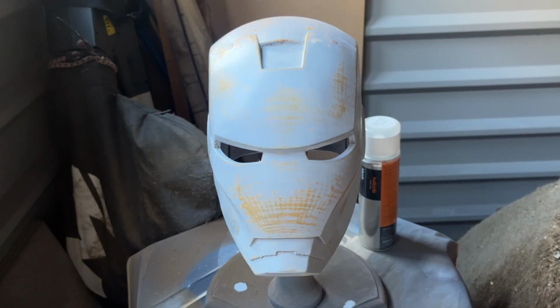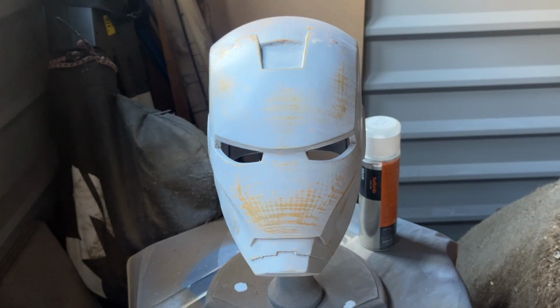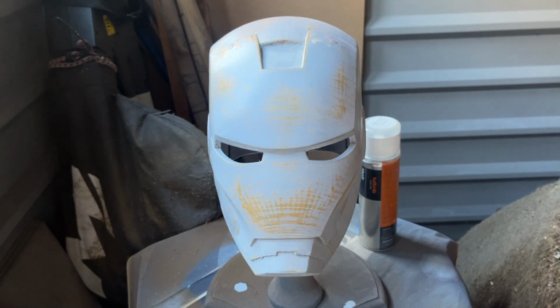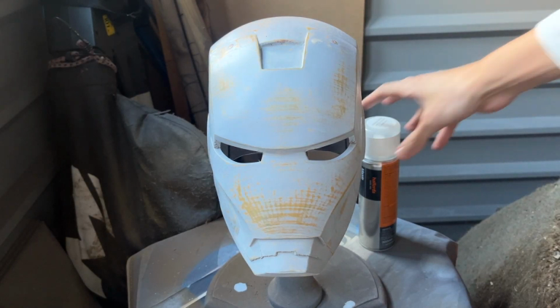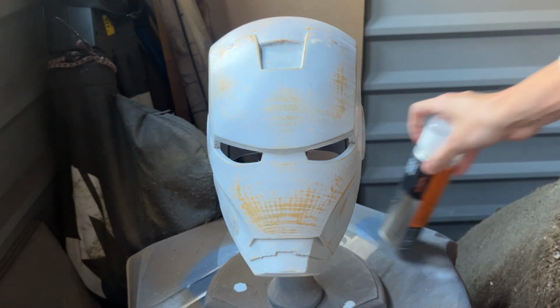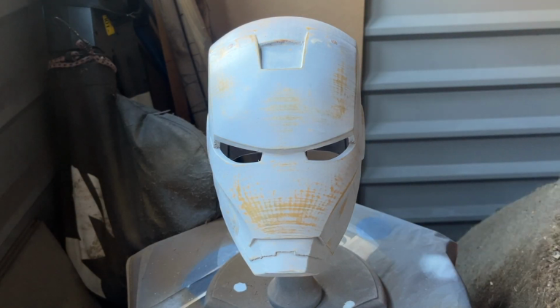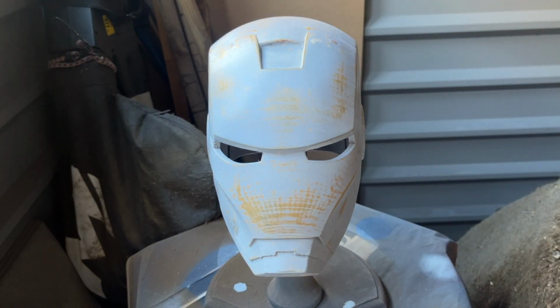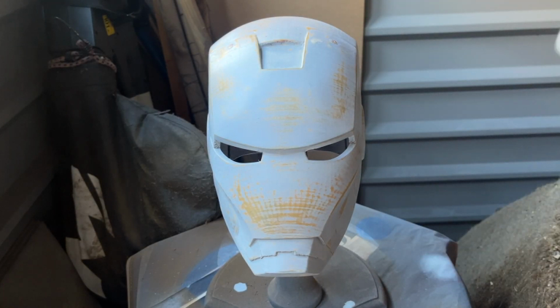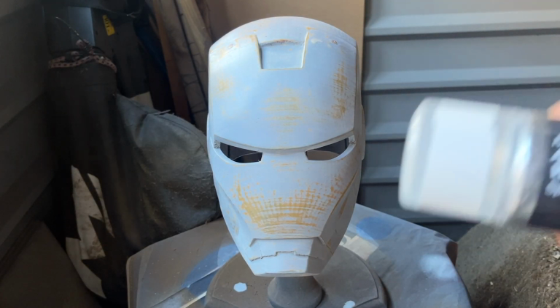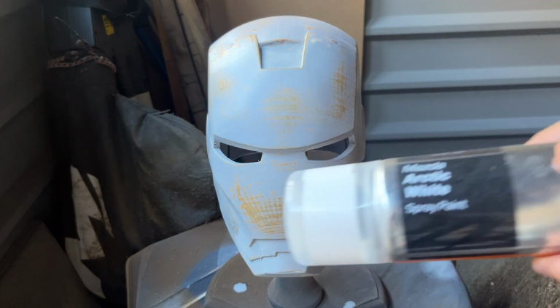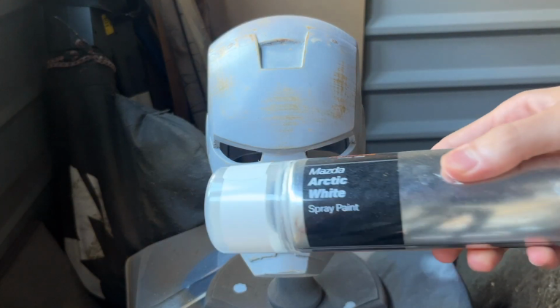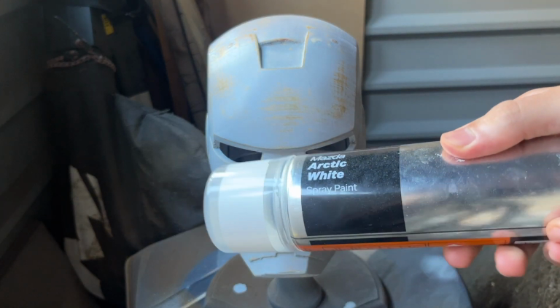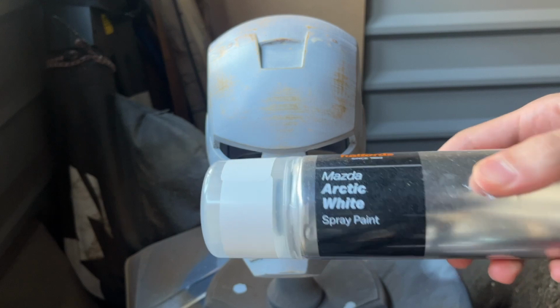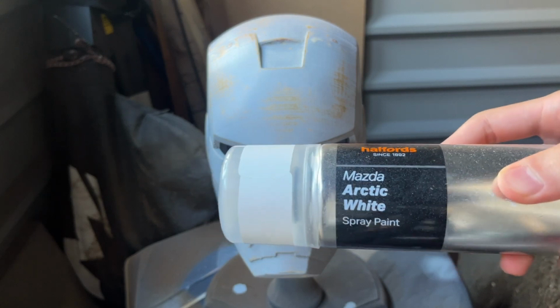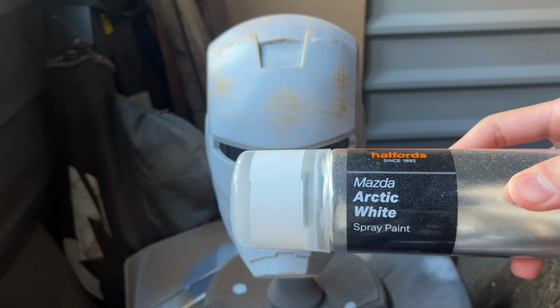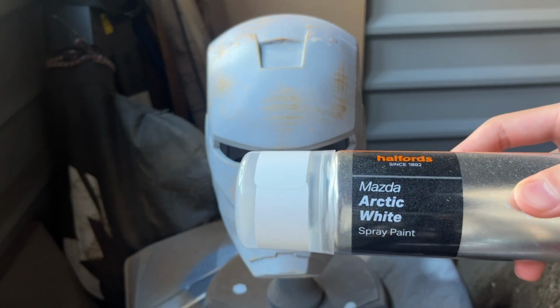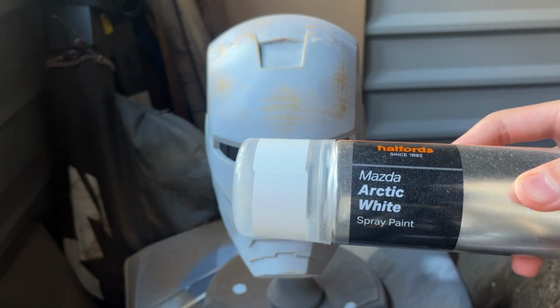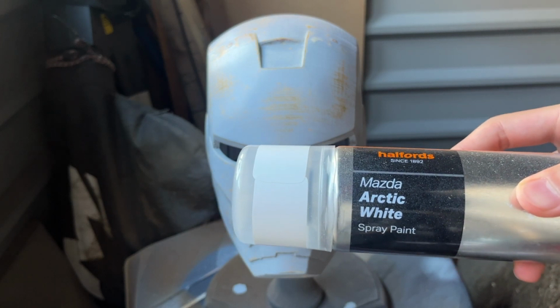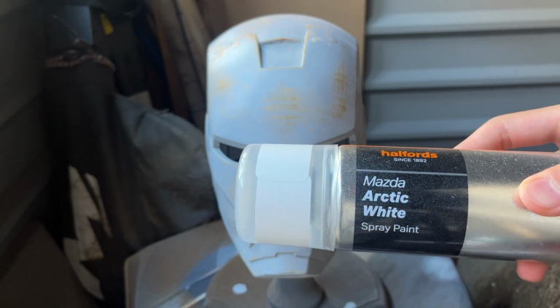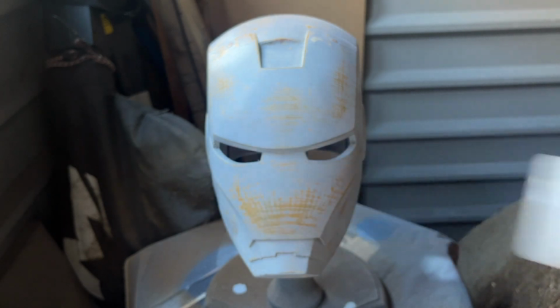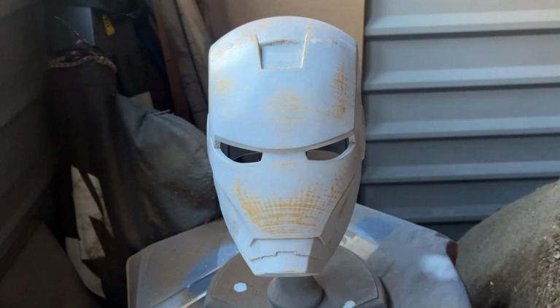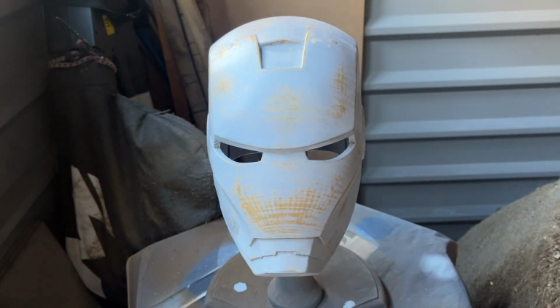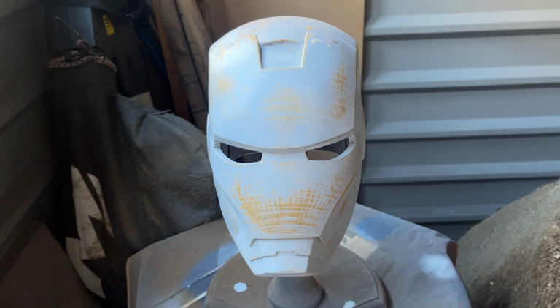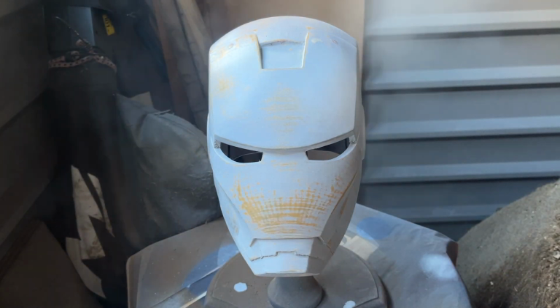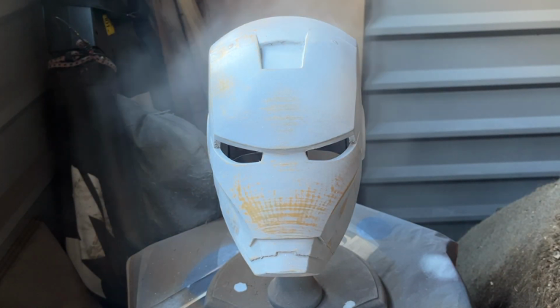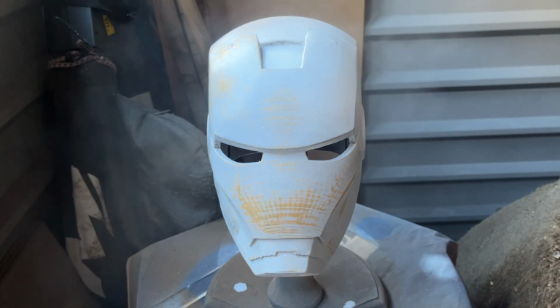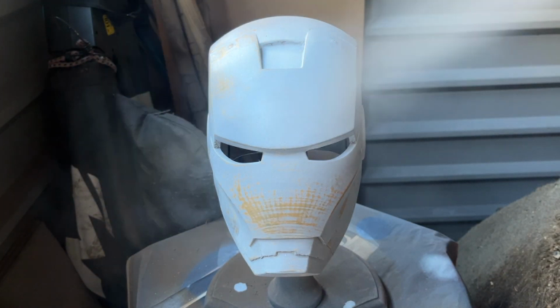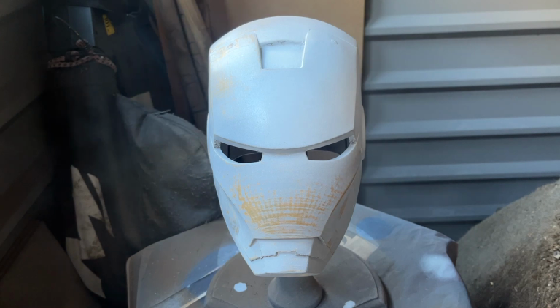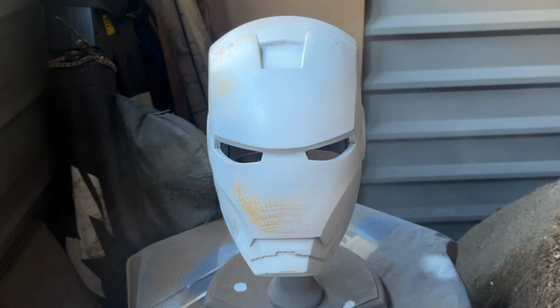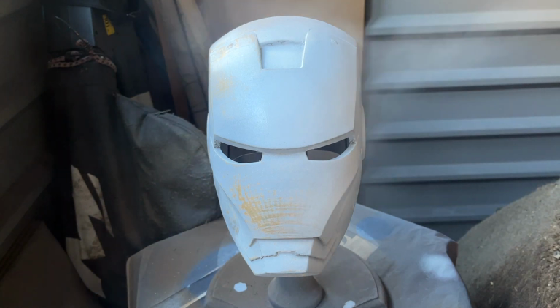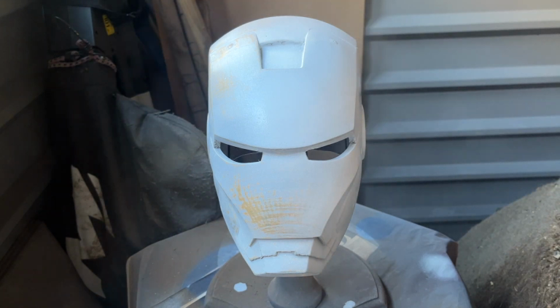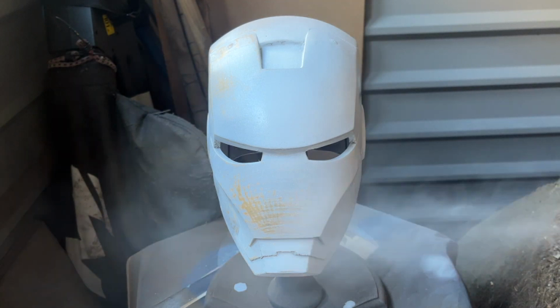For this we used arctic white spray paint, however if I was to do this again I would likely use enamel white primer paint, just because for the next part since you'll be applying another paint it's easier for the surface to stick to.